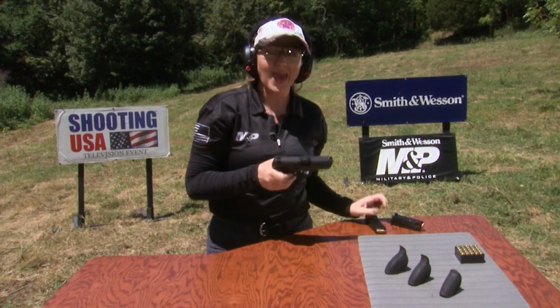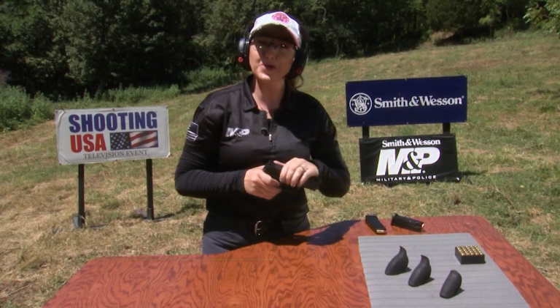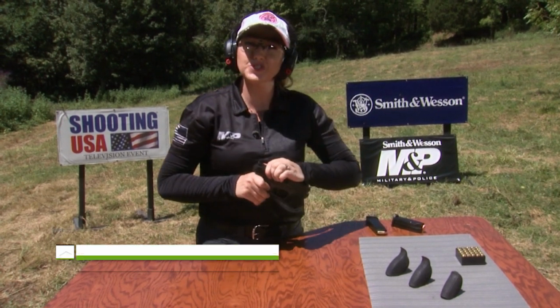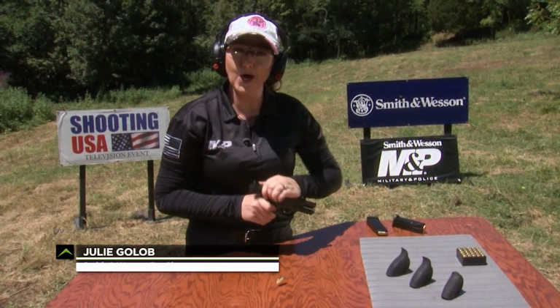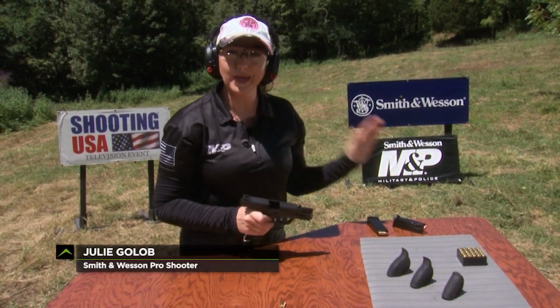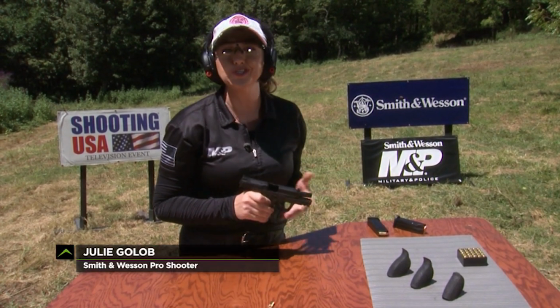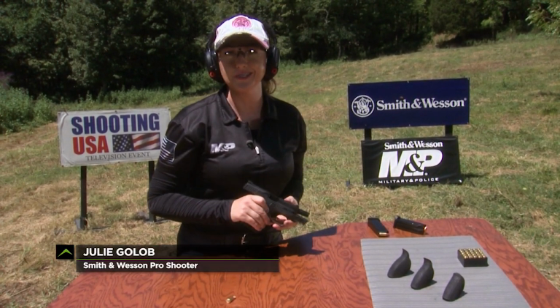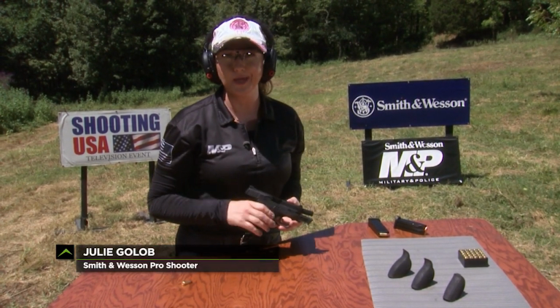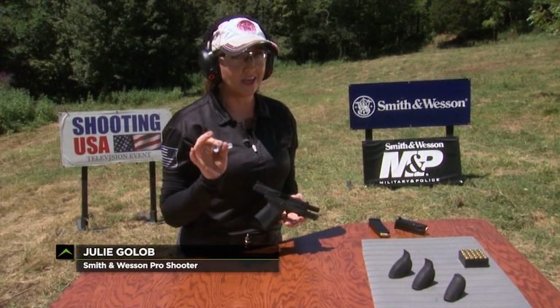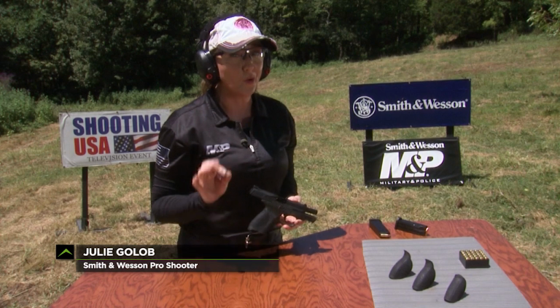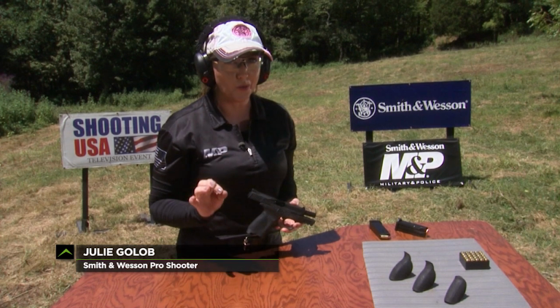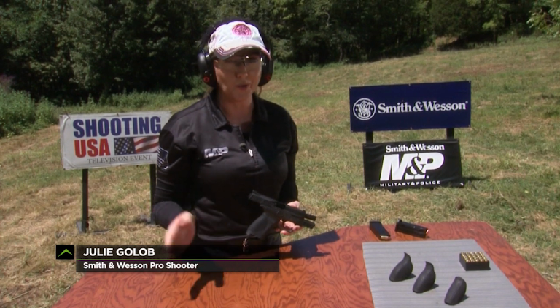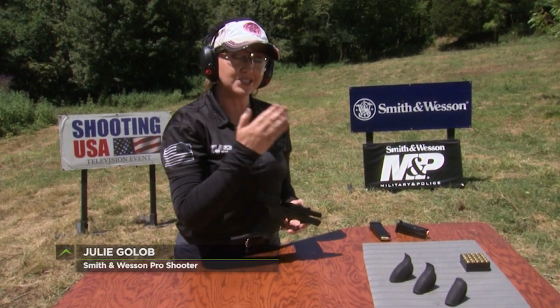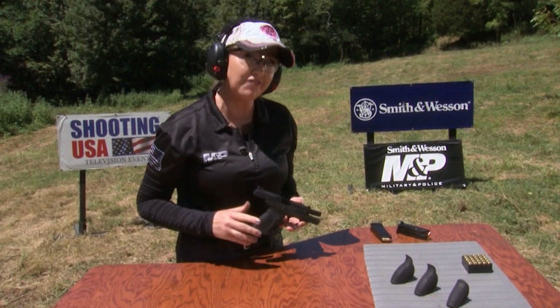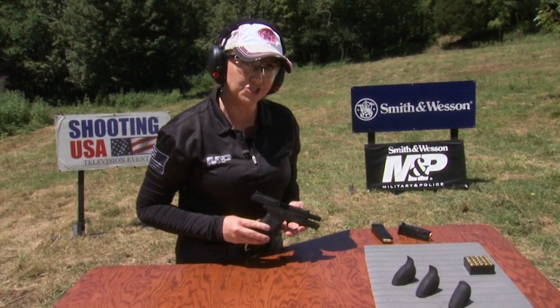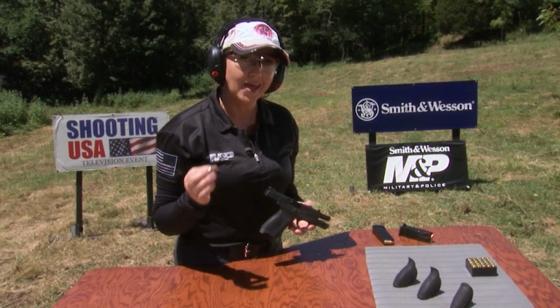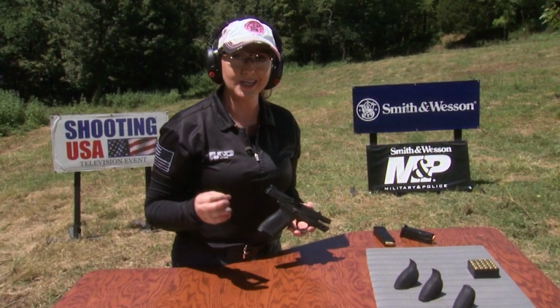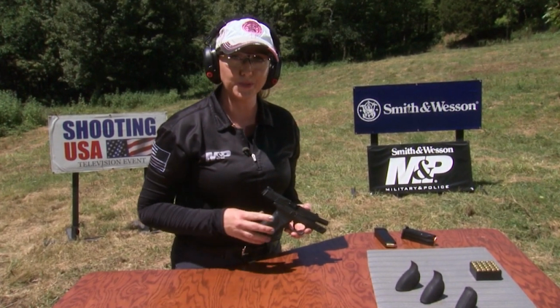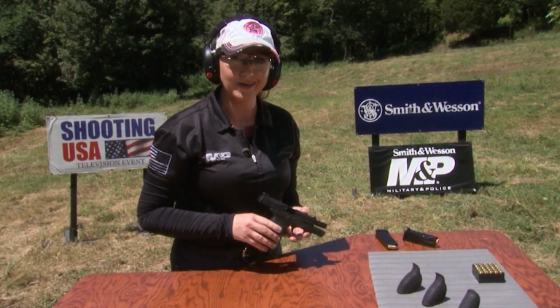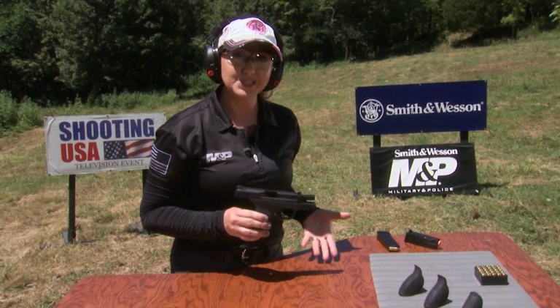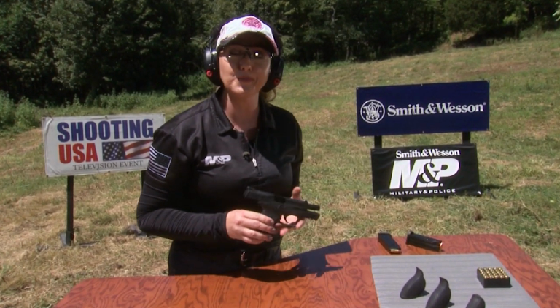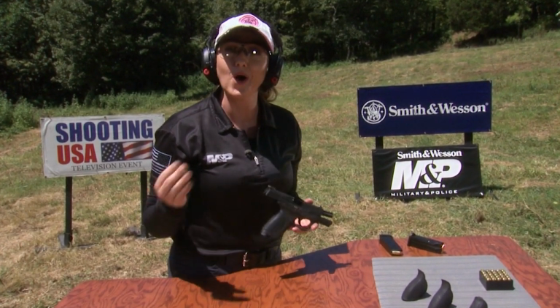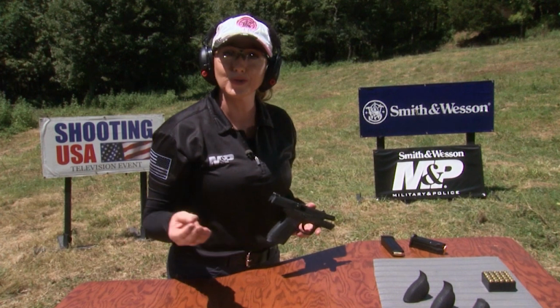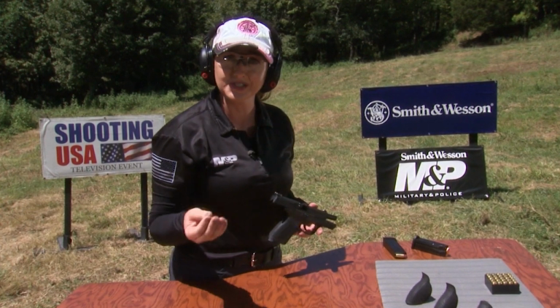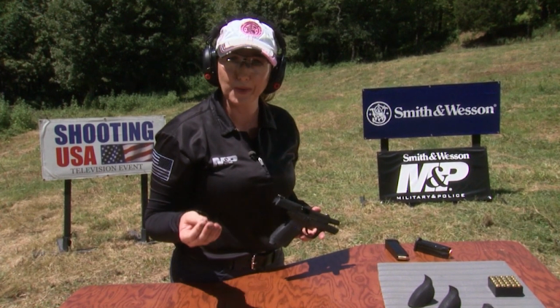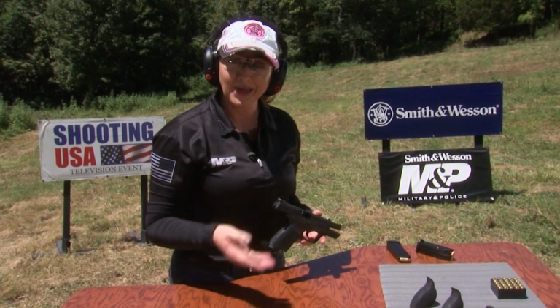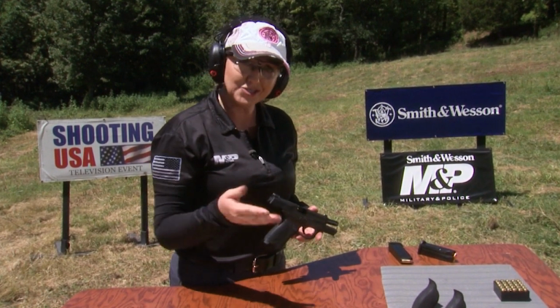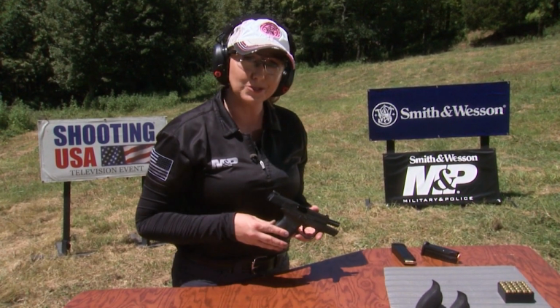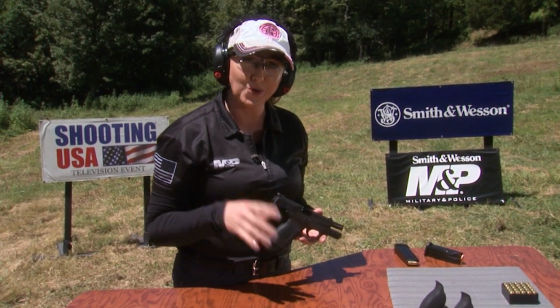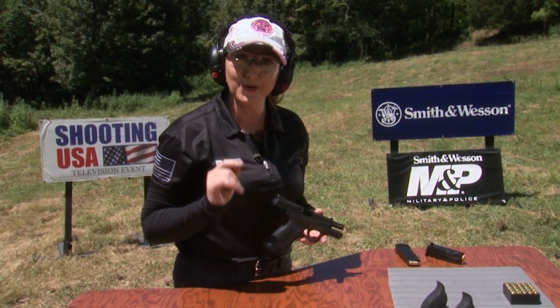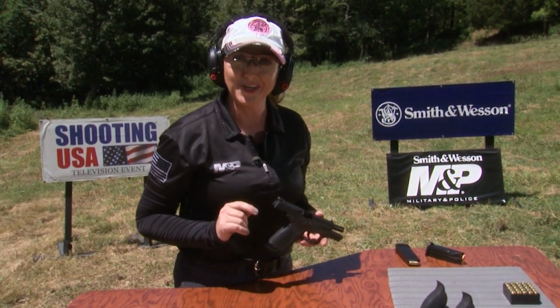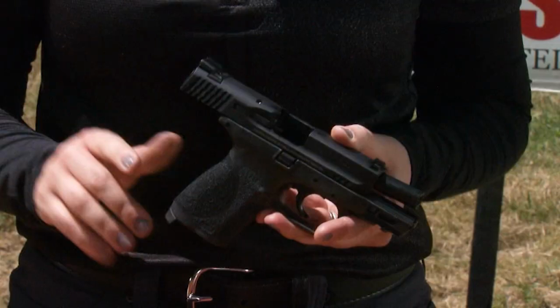A proper grip is going to help you make a good shot on target, but it's even more important when you need to make follow-up shots and control recoil. In this pro tip, I'm going to walk you through the steps to get a proper grip, and also help you choose one that will fit your hand.